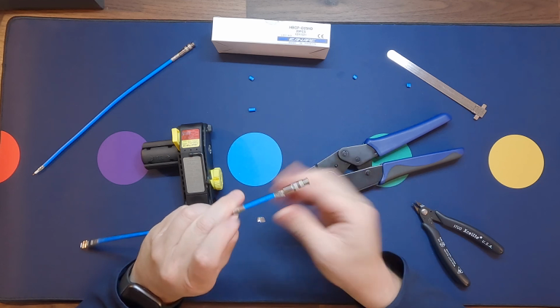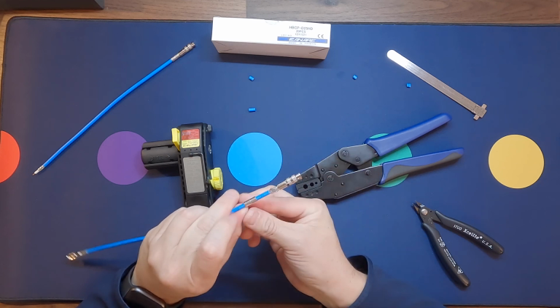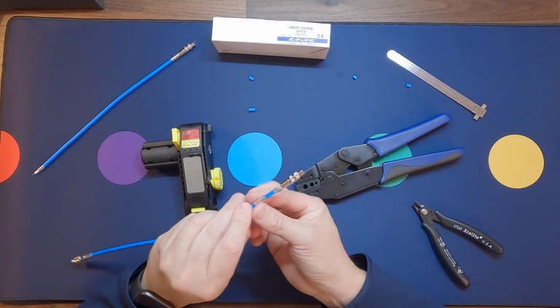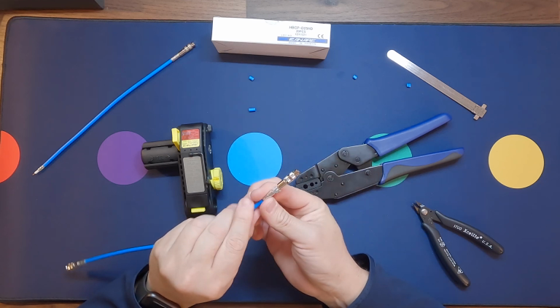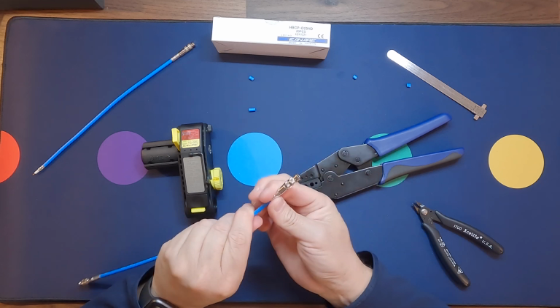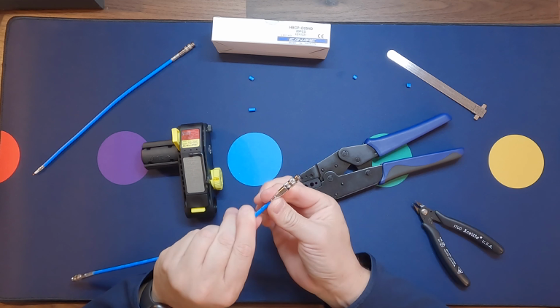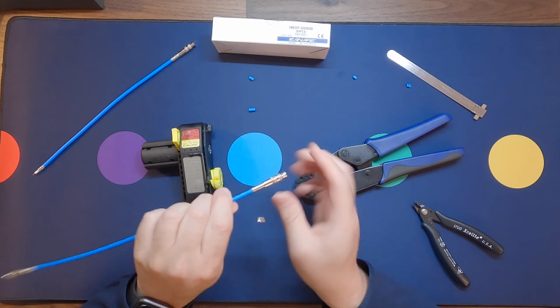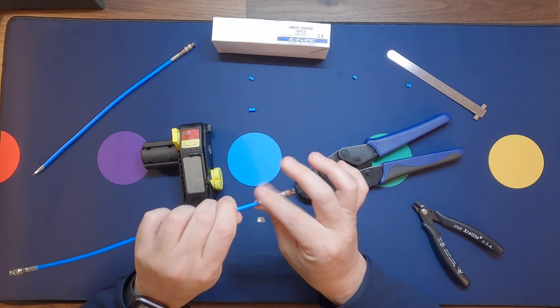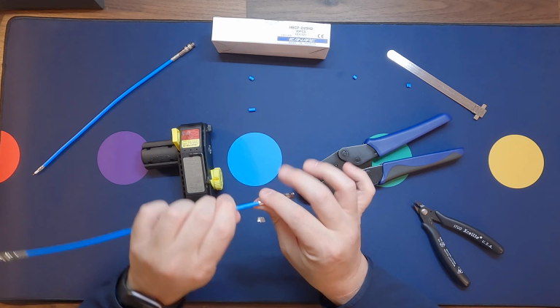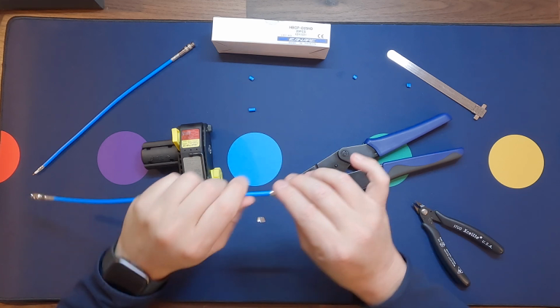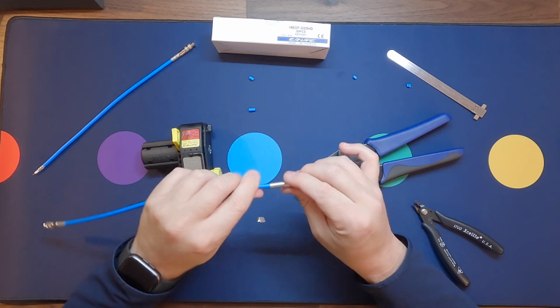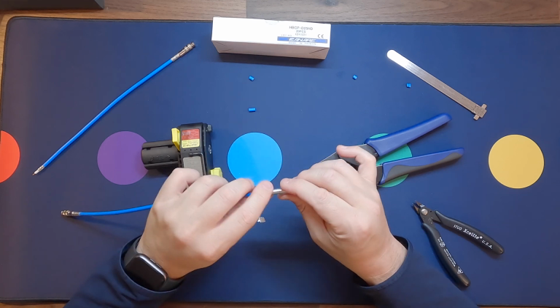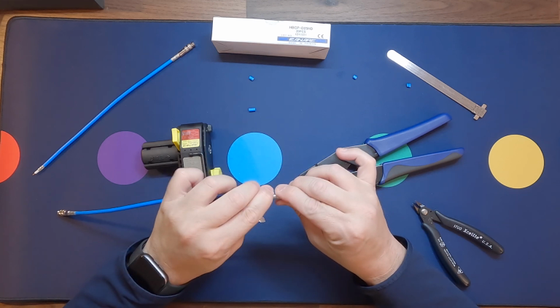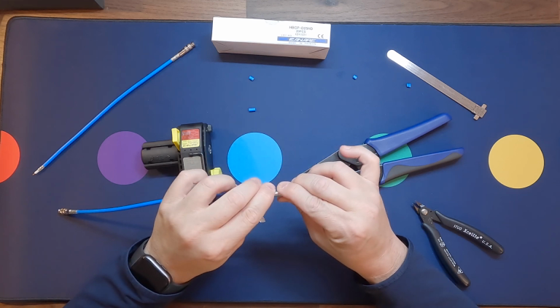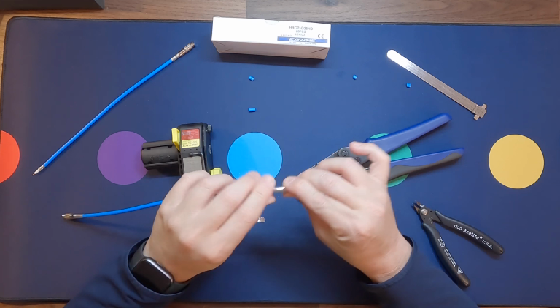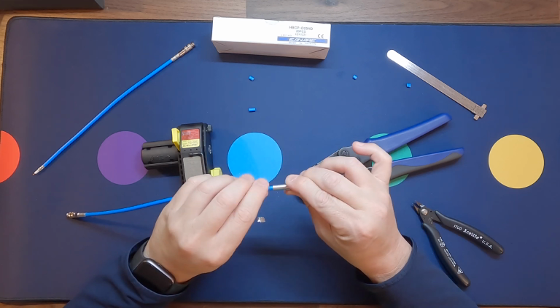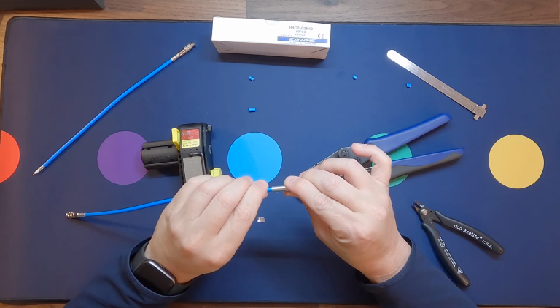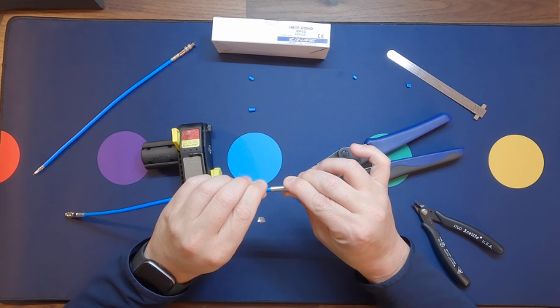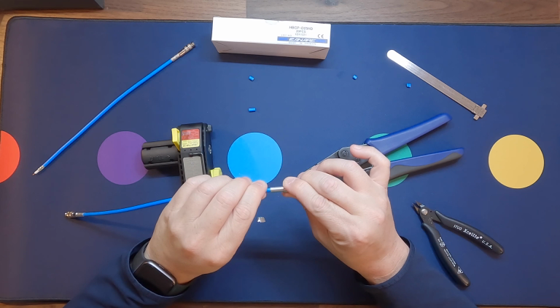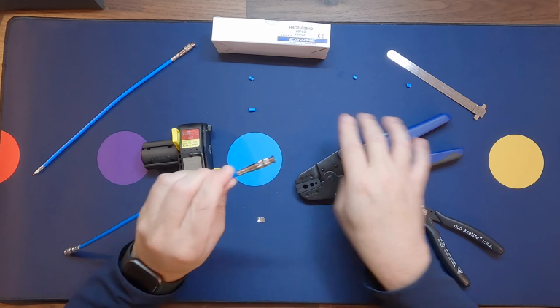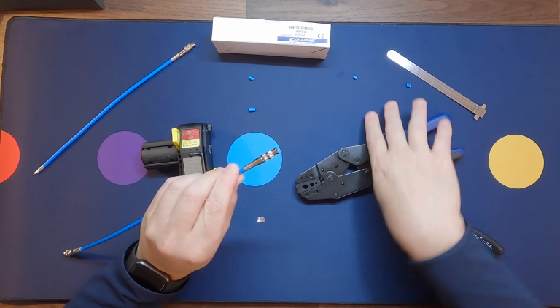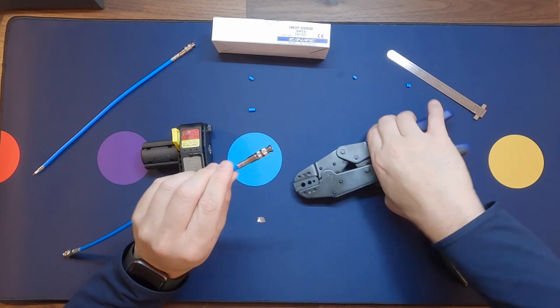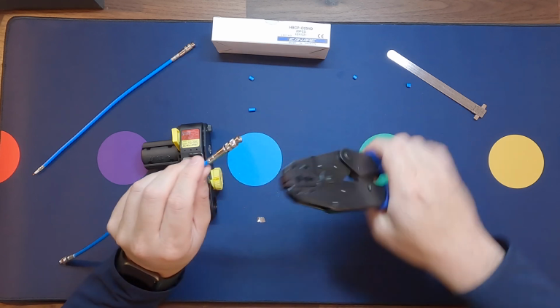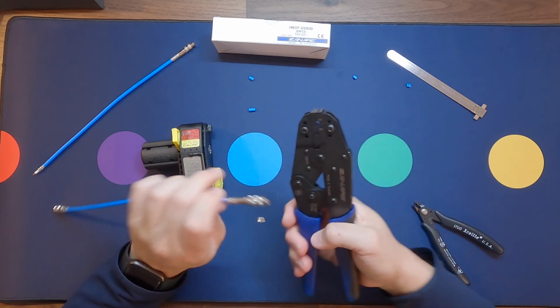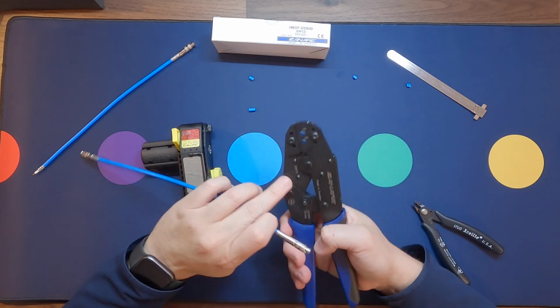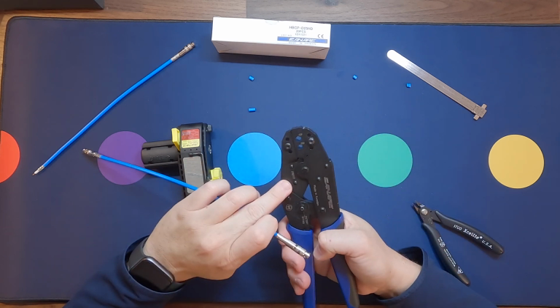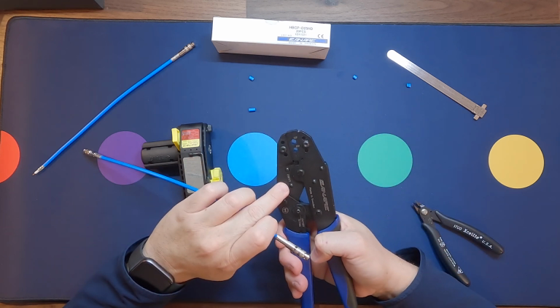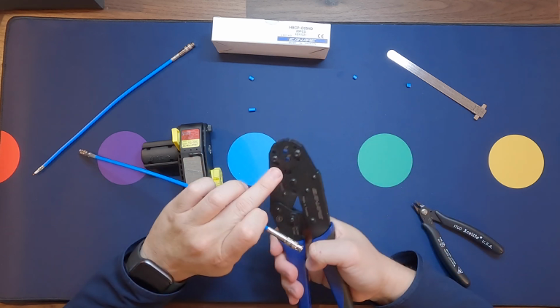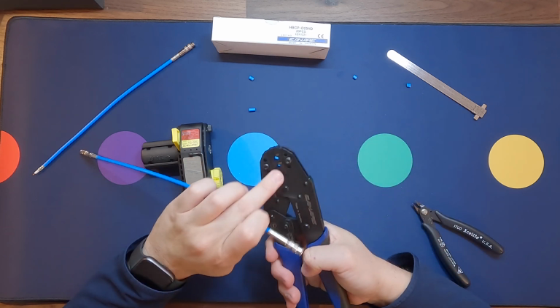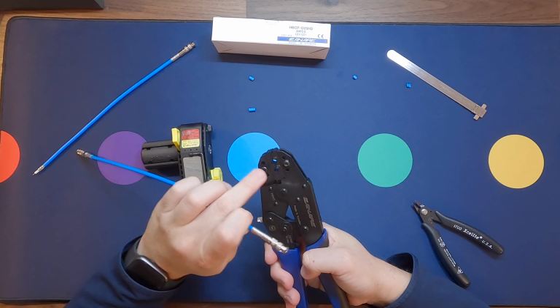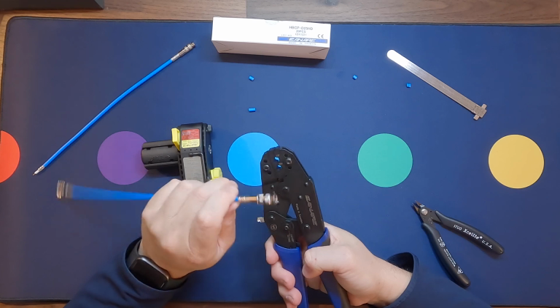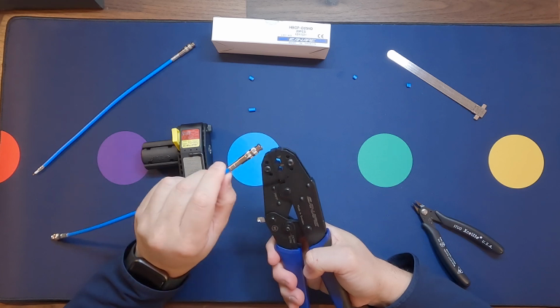Slide the crimp sleeve over the back of the body of the connector and then crimp. For this particular one, we'll use the middle cavity.